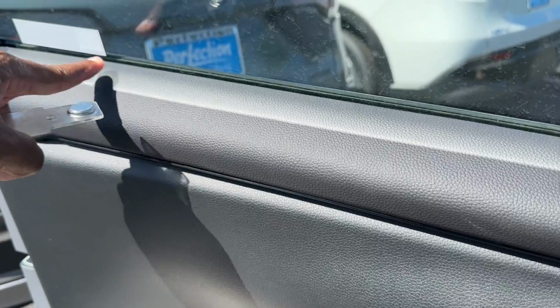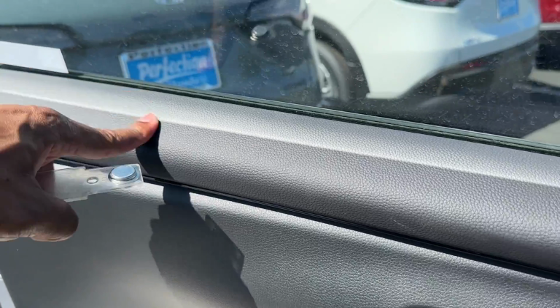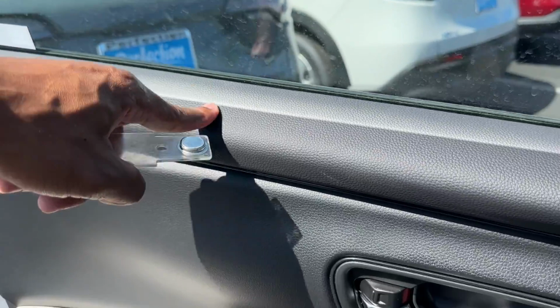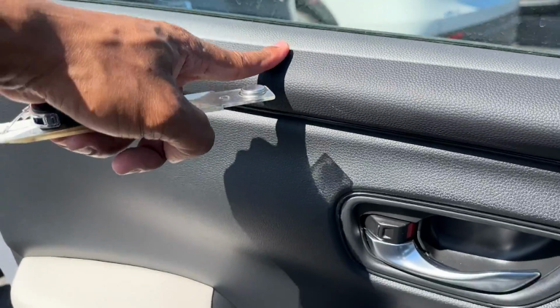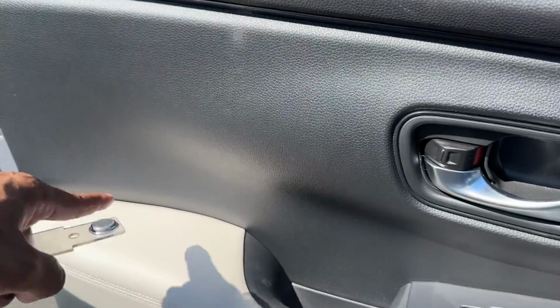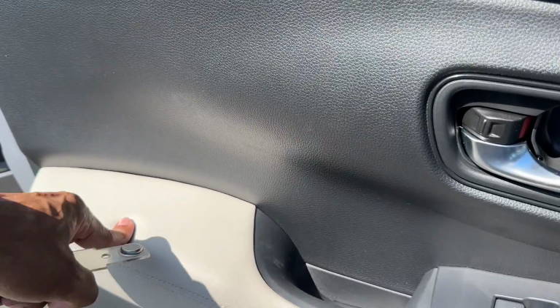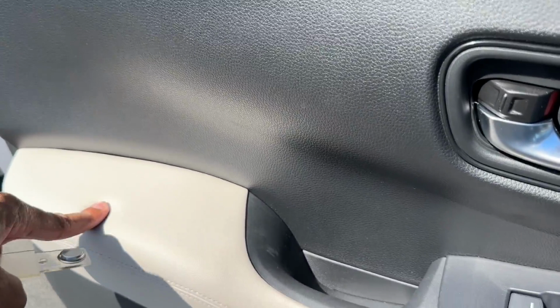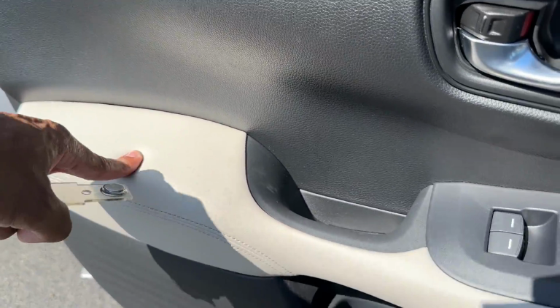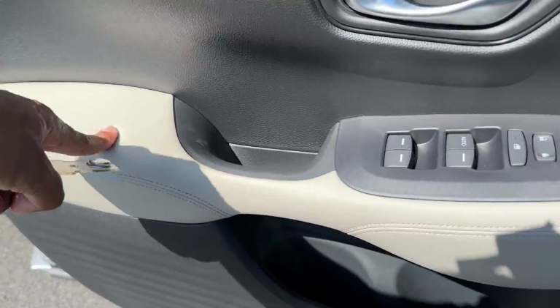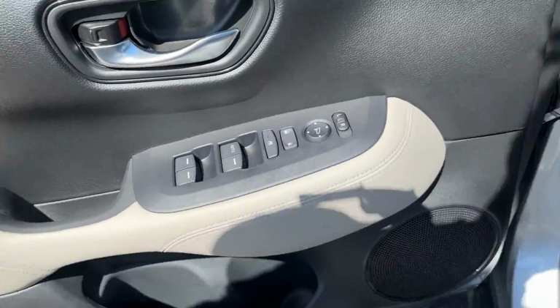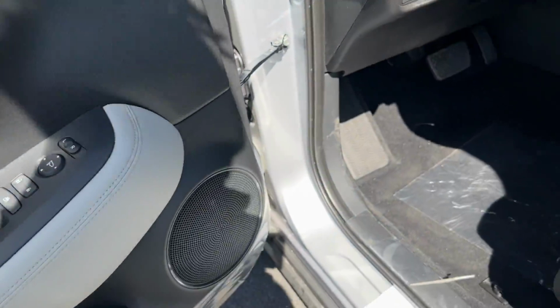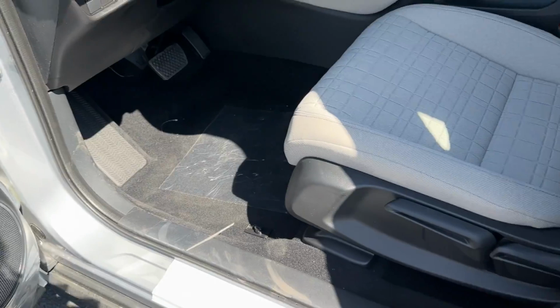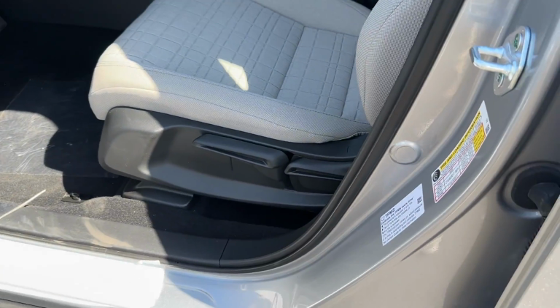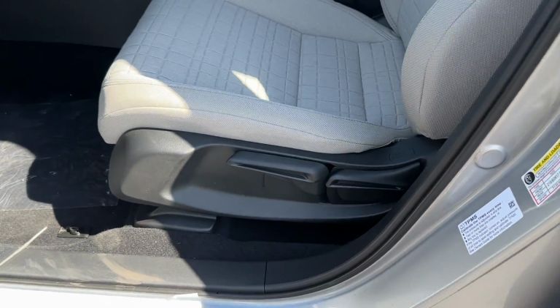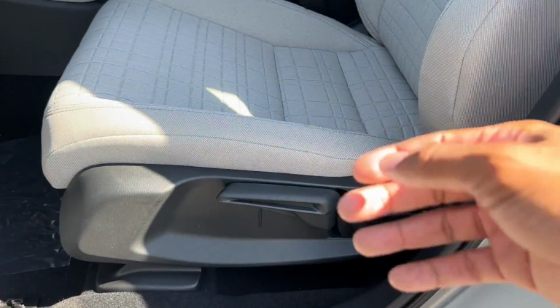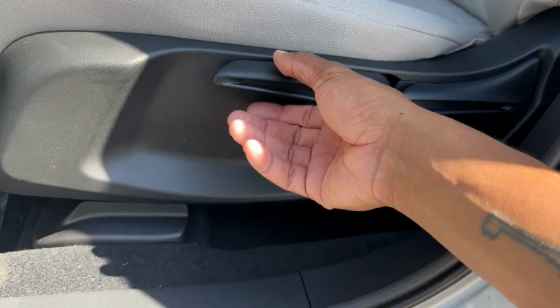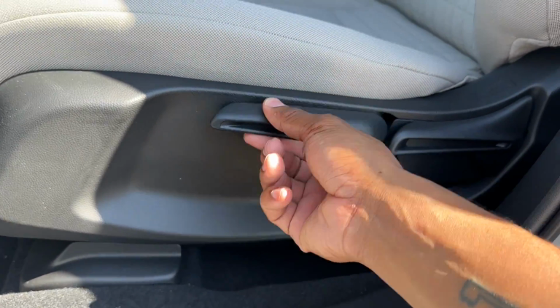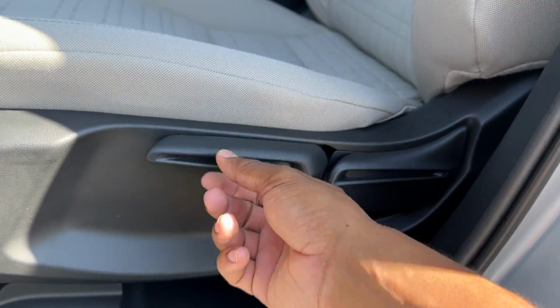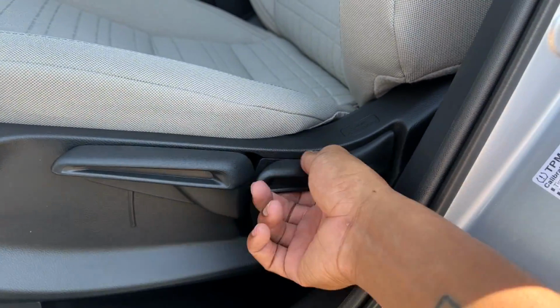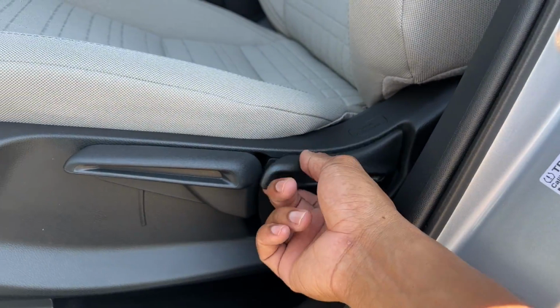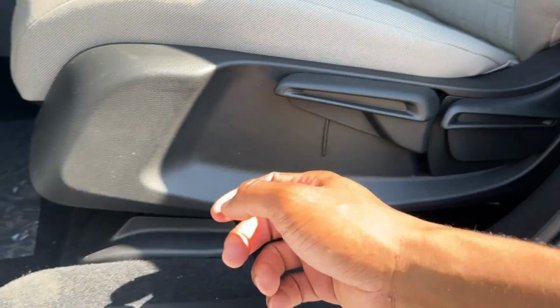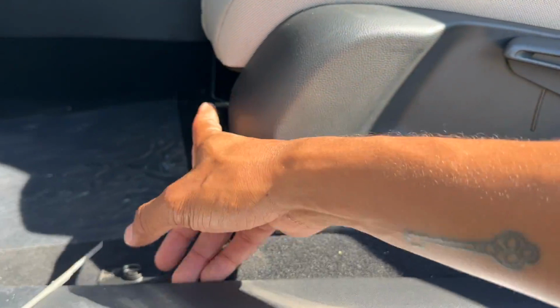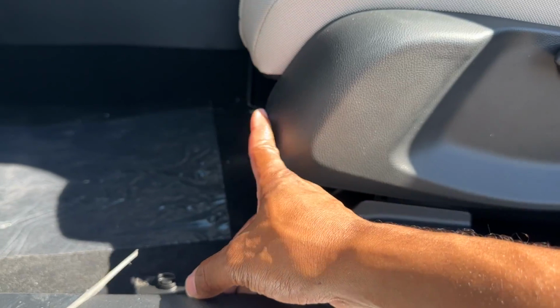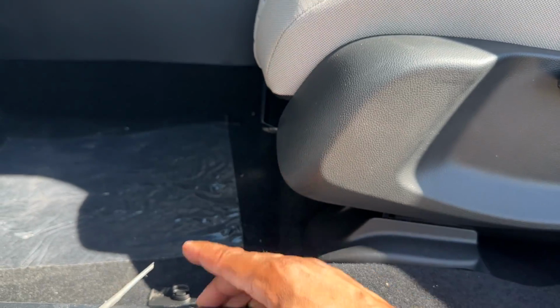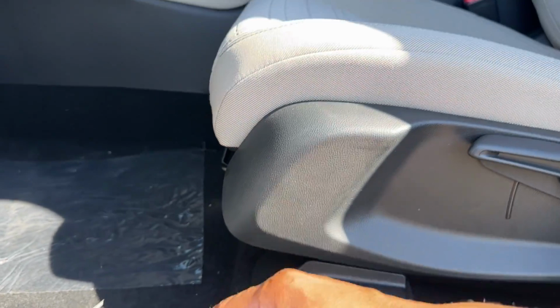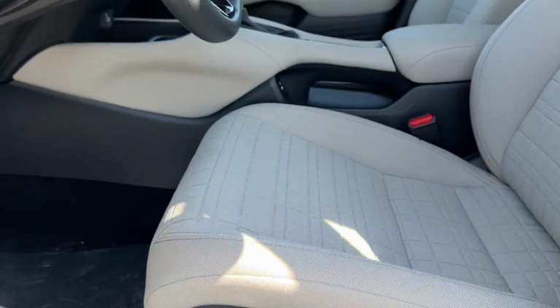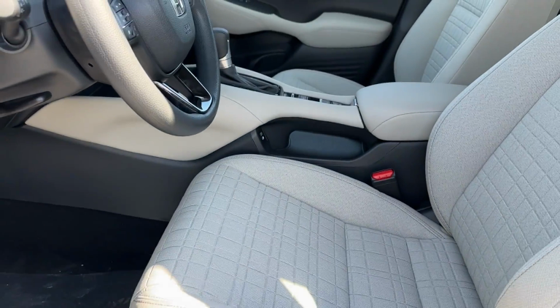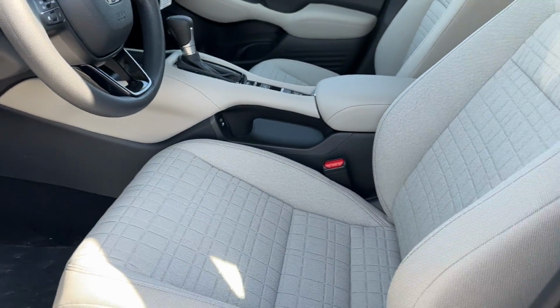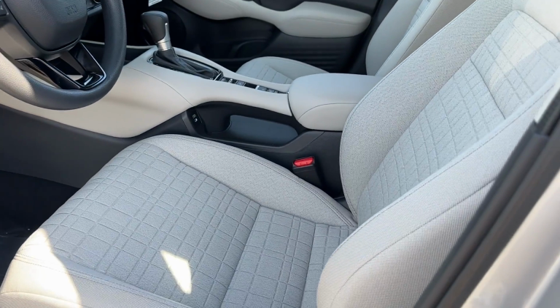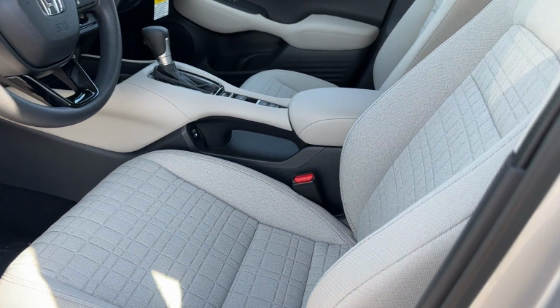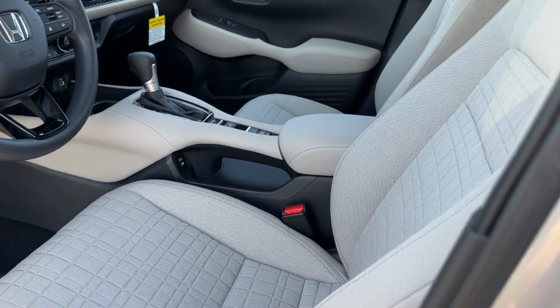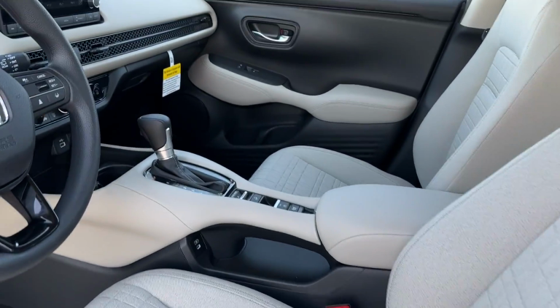The top portion is hard plastic, but the door panel insert feels really nice. The driver's seat is manual — manual up and down, manual back recline, and a lever for forward and back. Same thing on the passenger side too, so no power seat option.